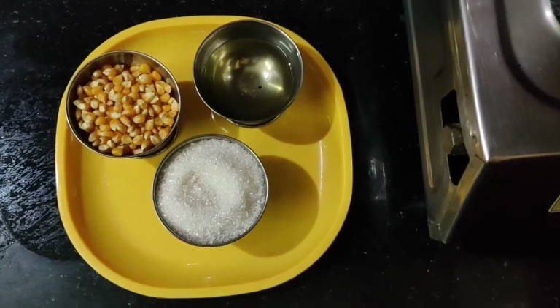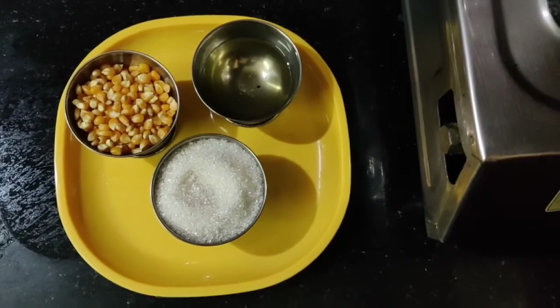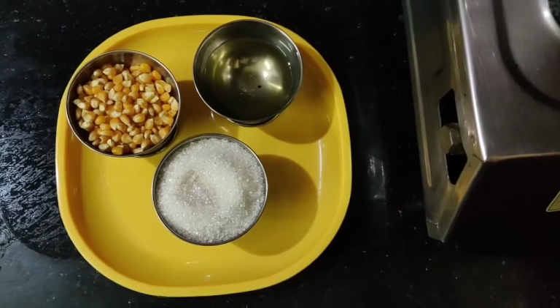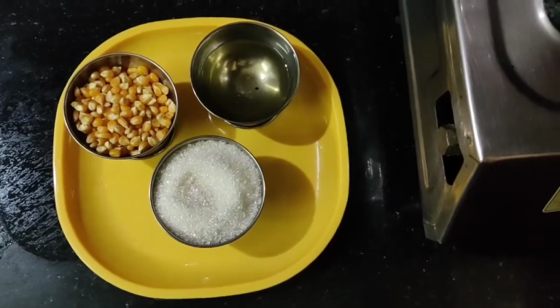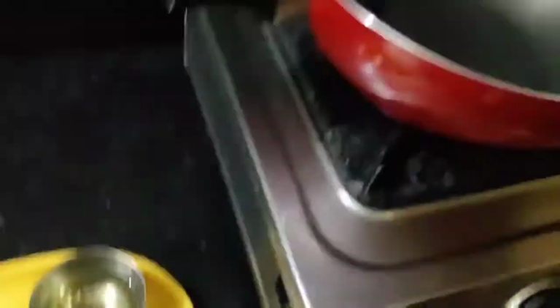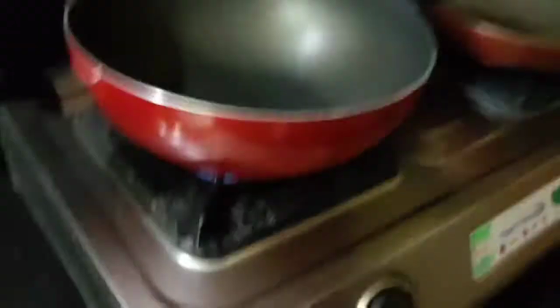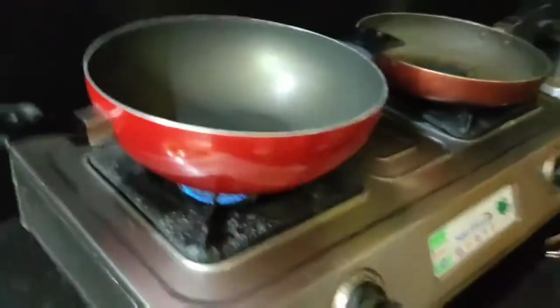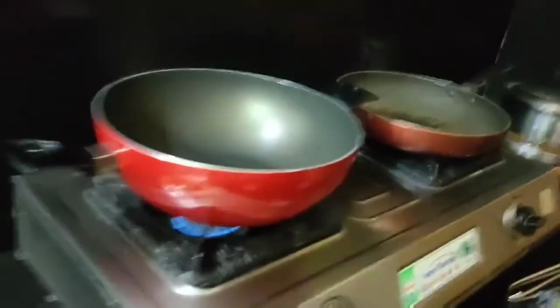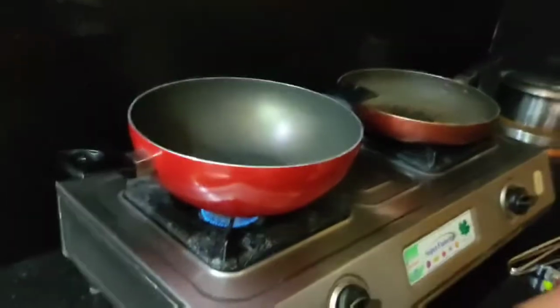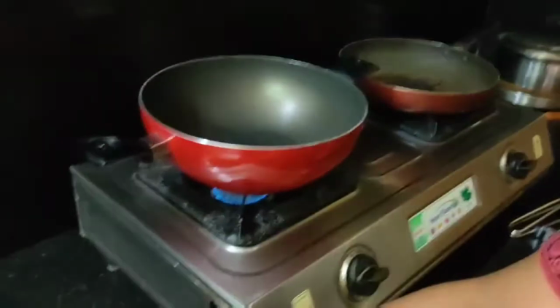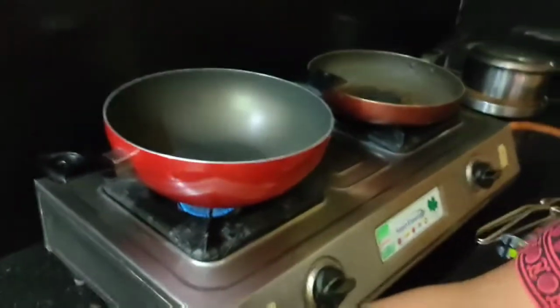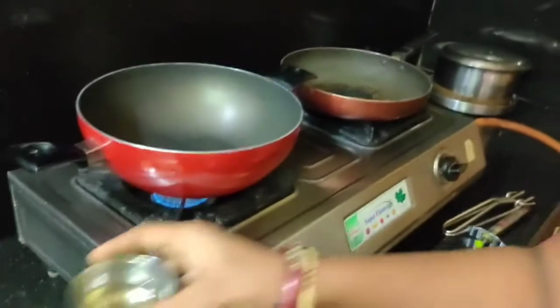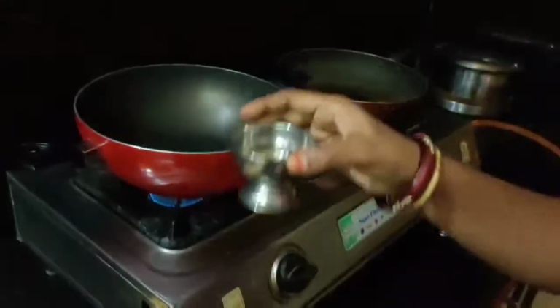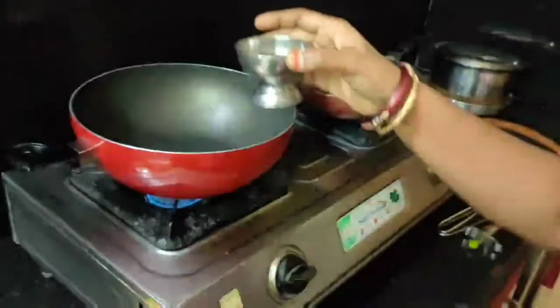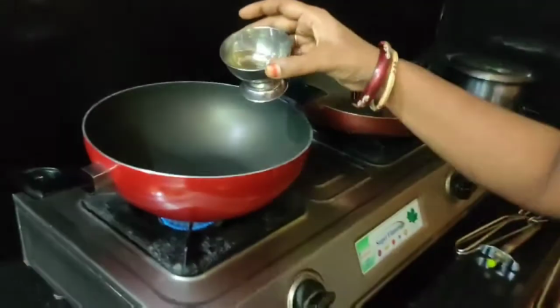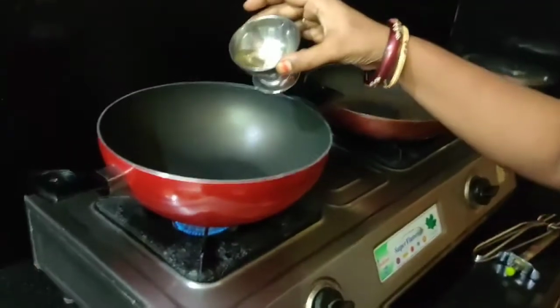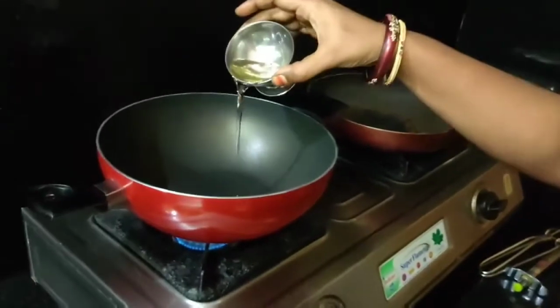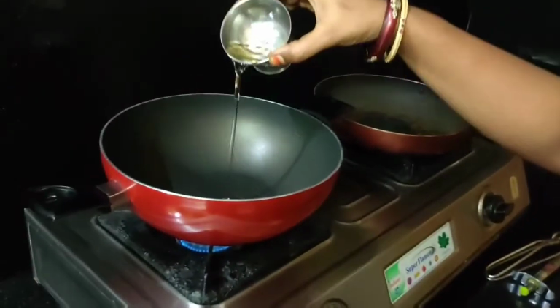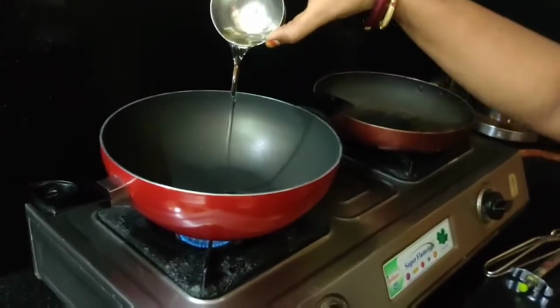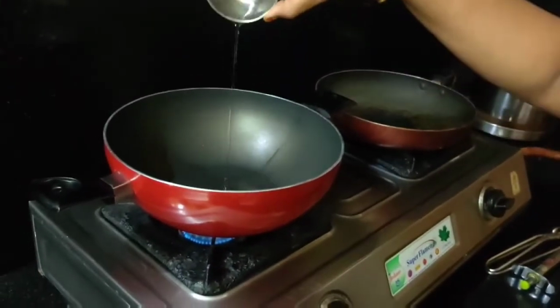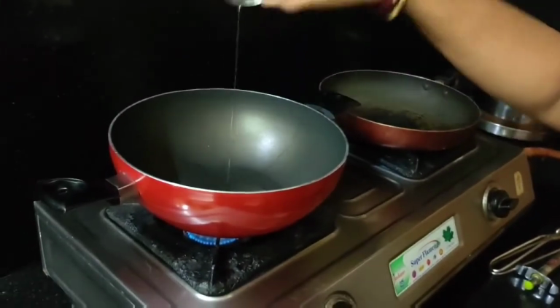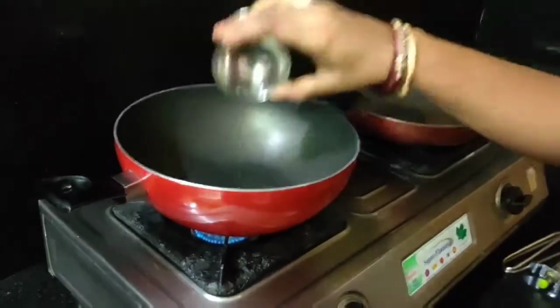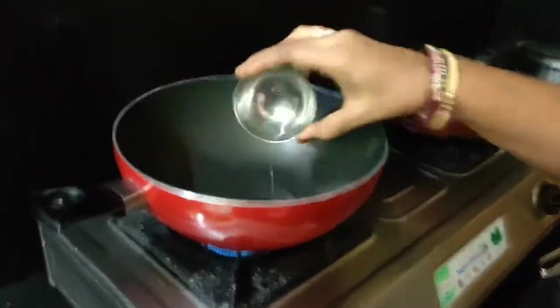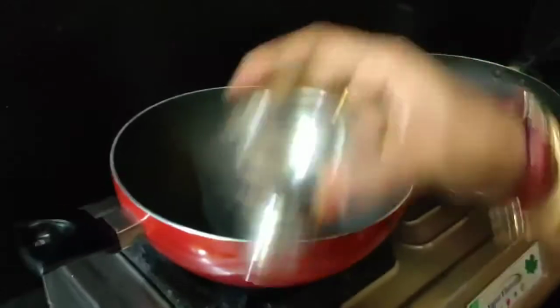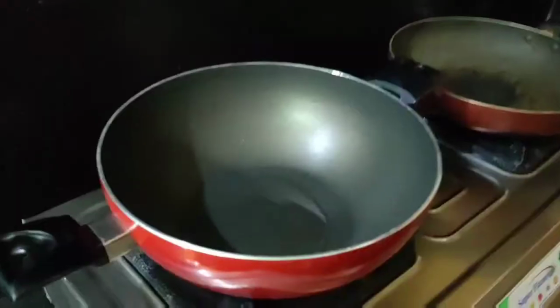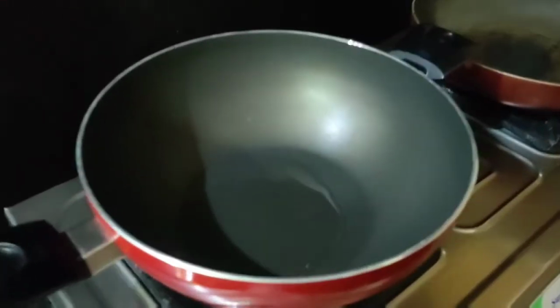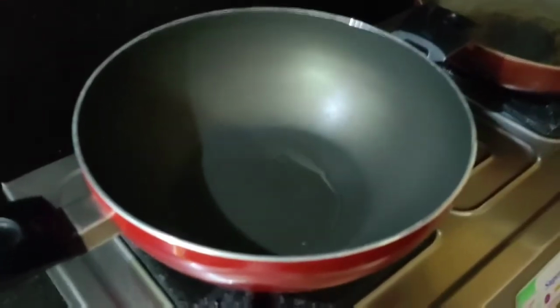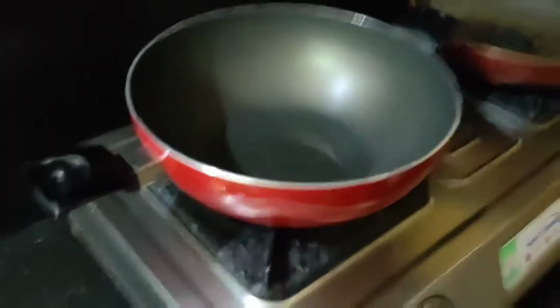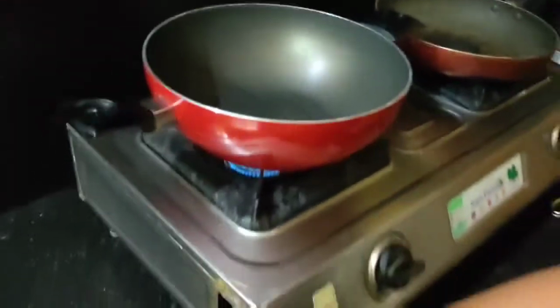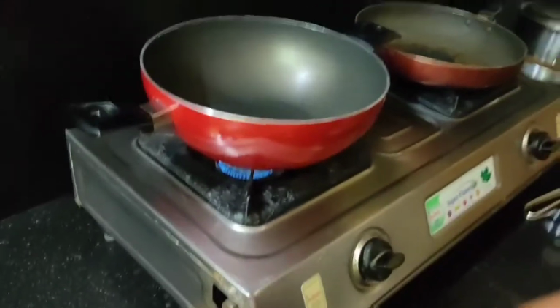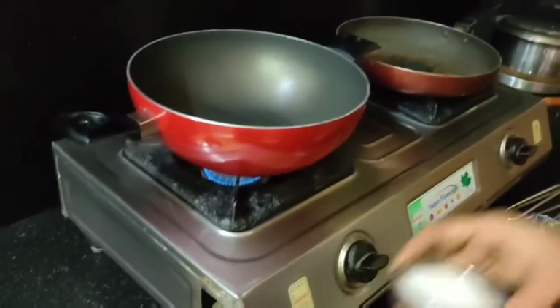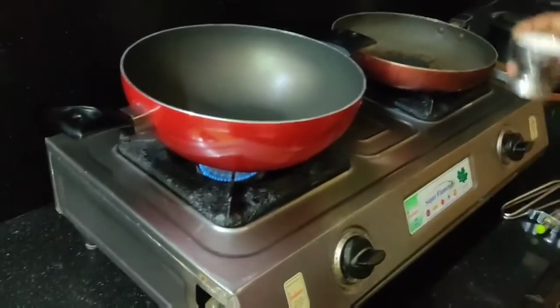We are going to add ingredients to the stove with two pans at the same time. We are going to add half a cup of oil and 1 cup of sugar.